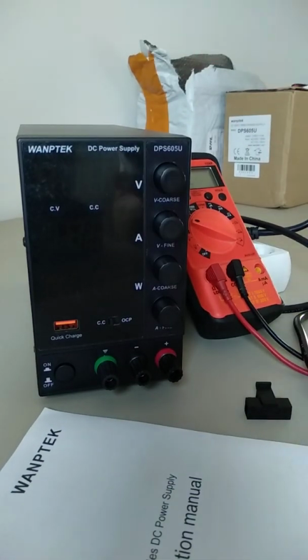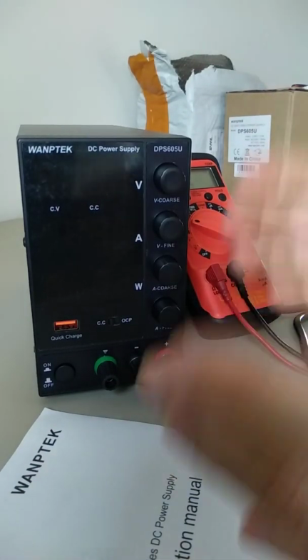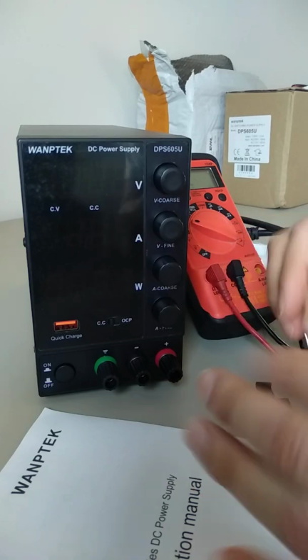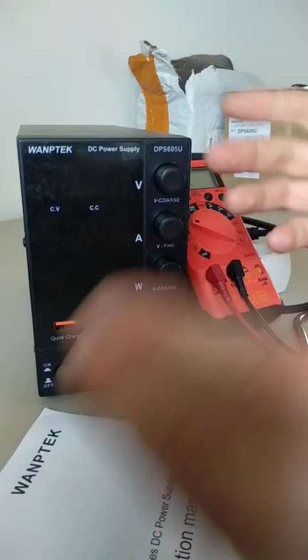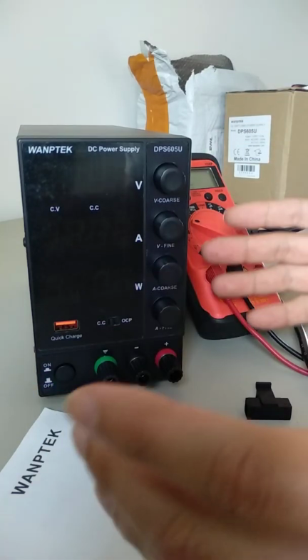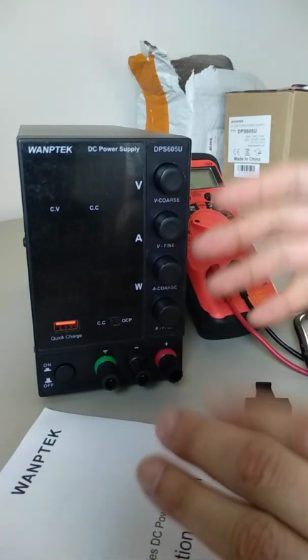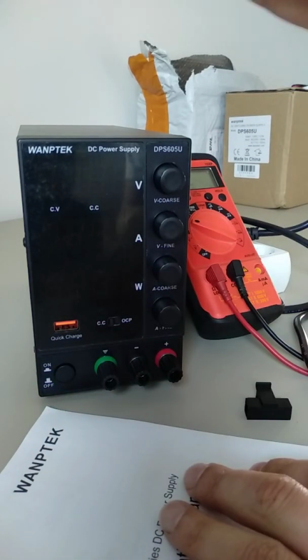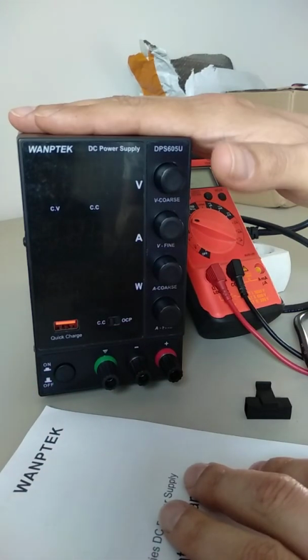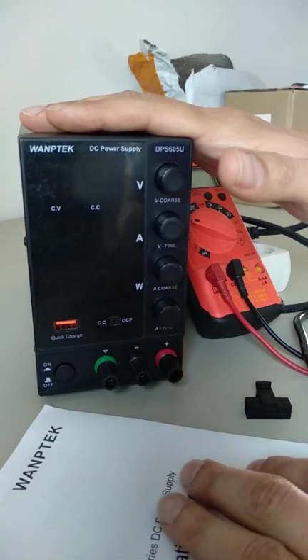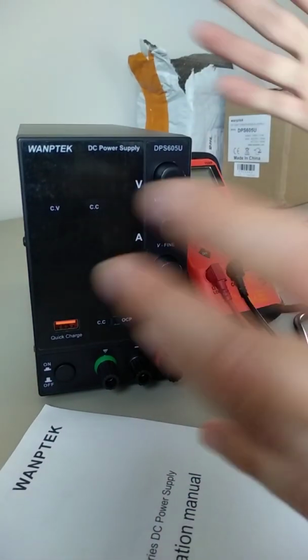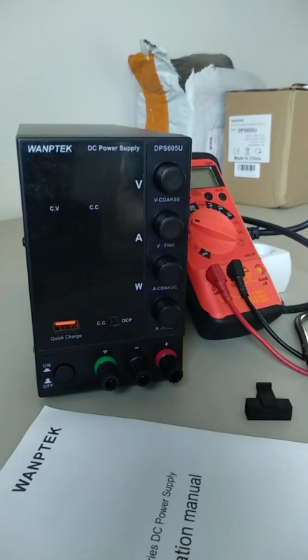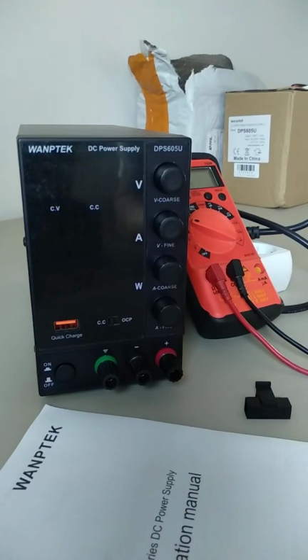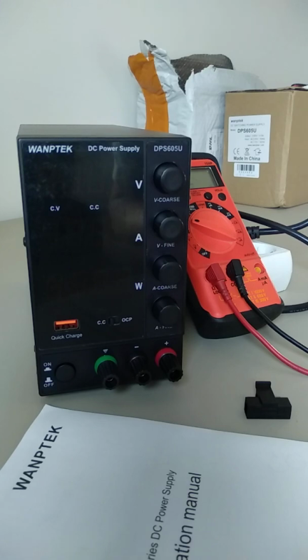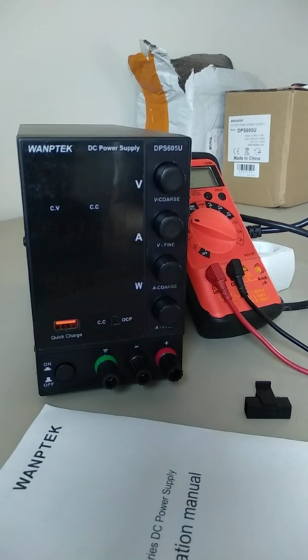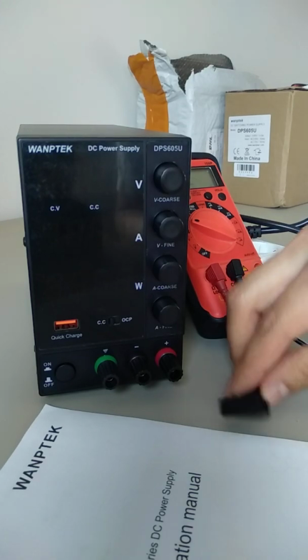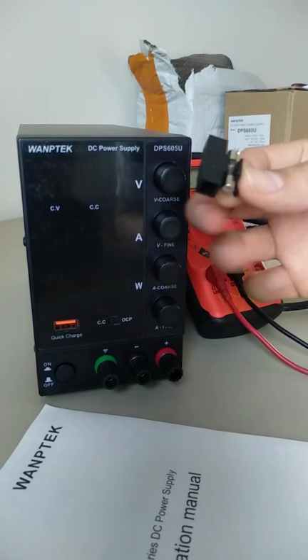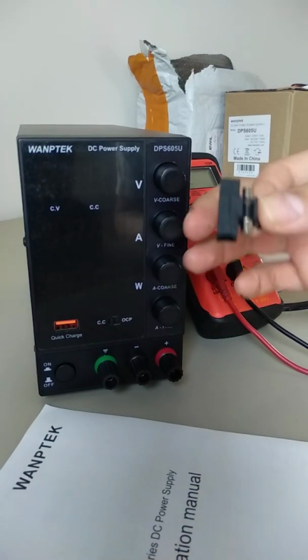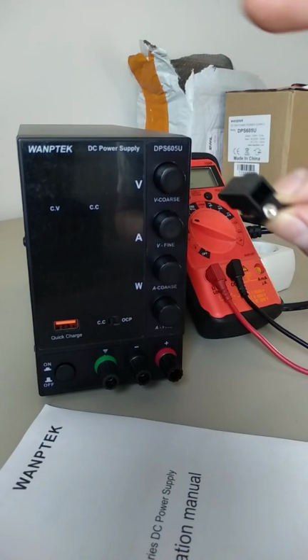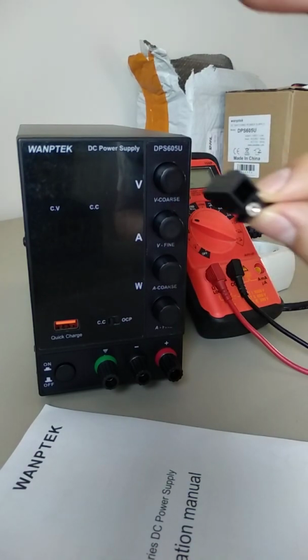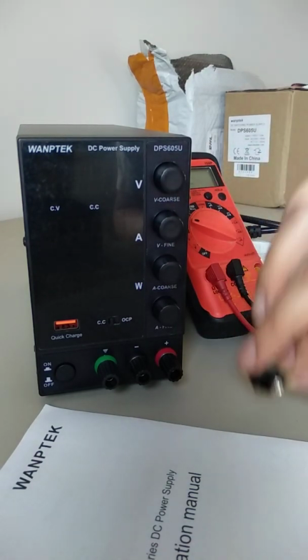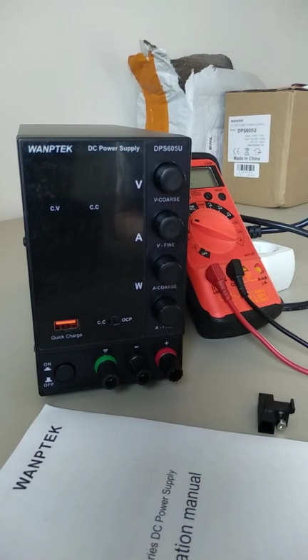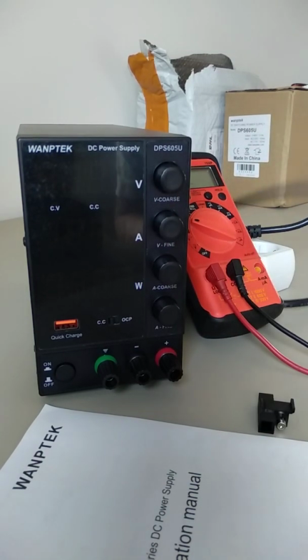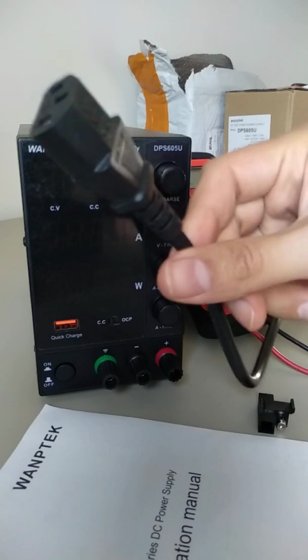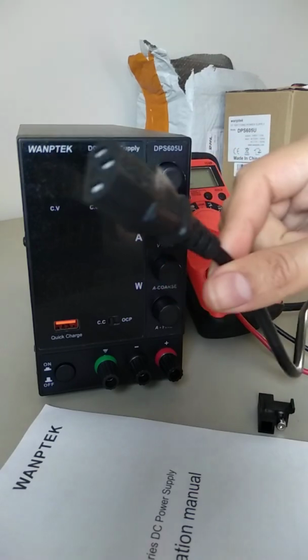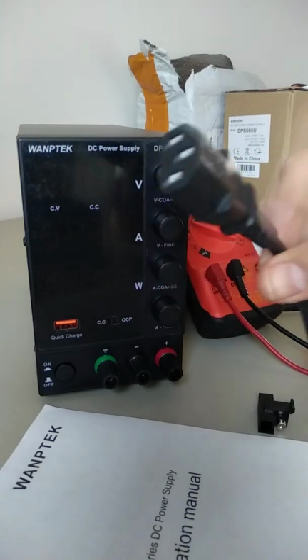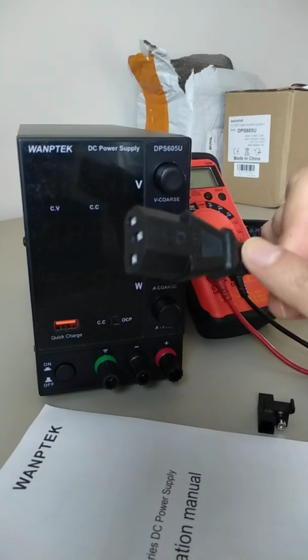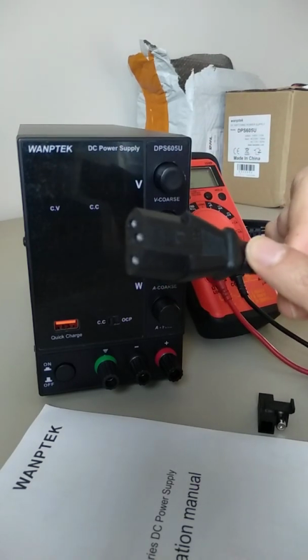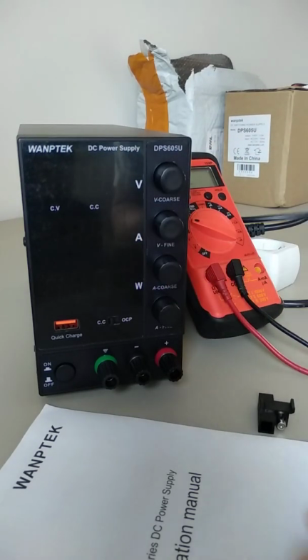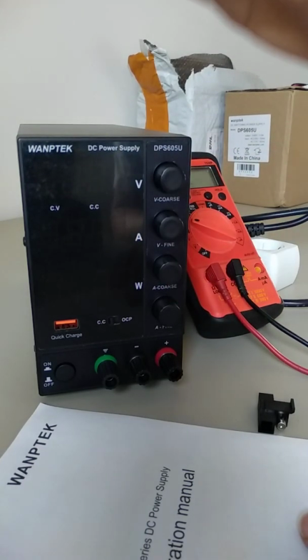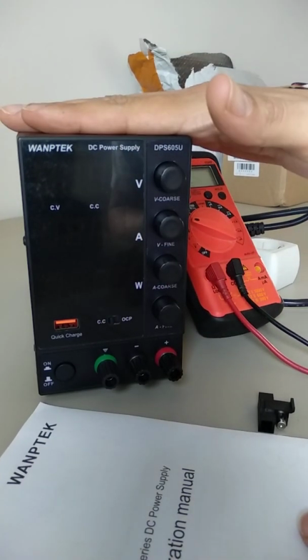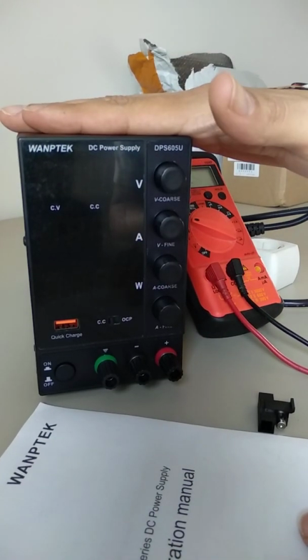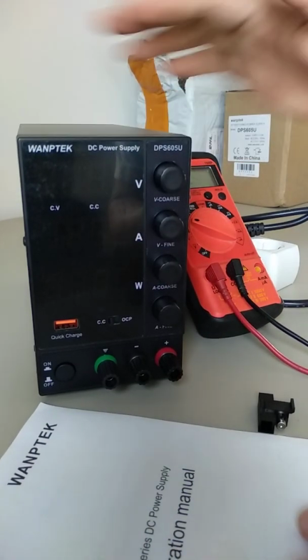I'm going to show you now the current status of the power supply. I'm also going to show you that the fuse is working properly and the power cord is working properly too, but not the power supply.